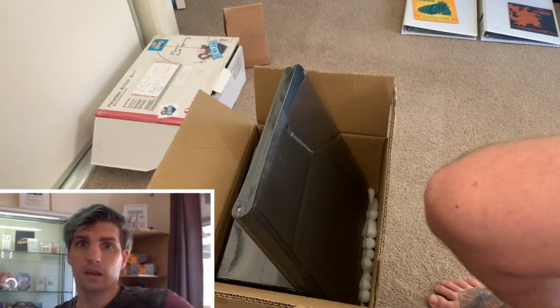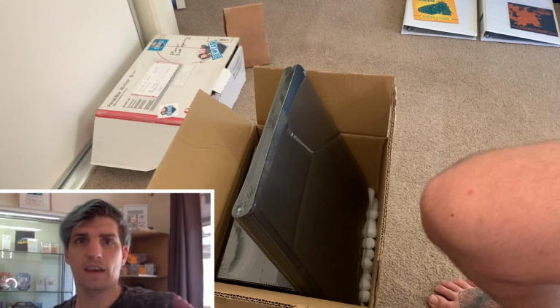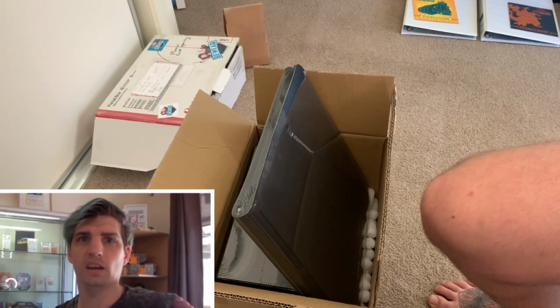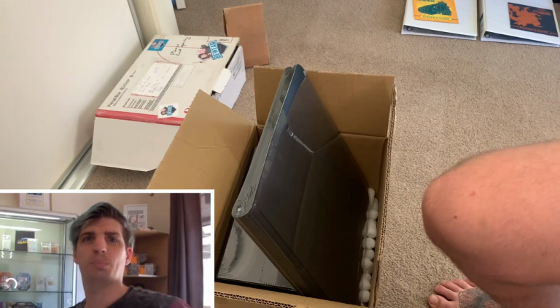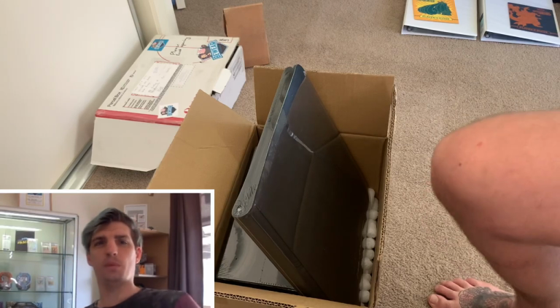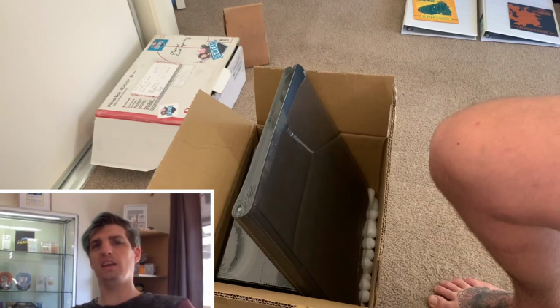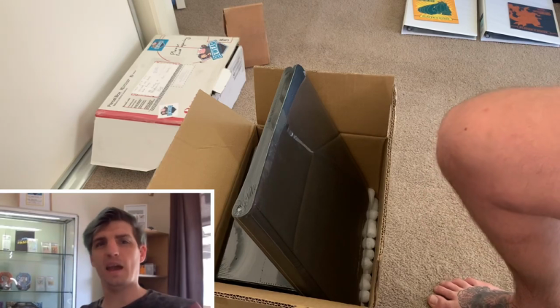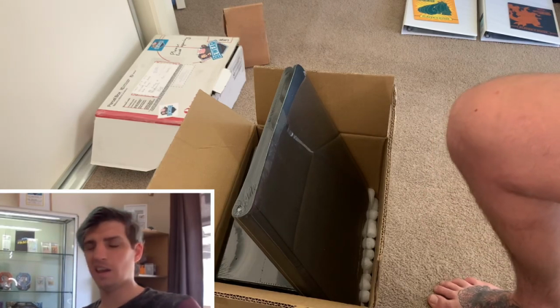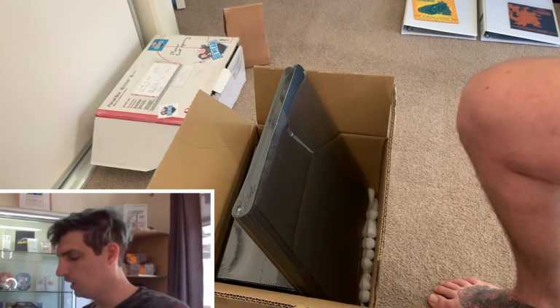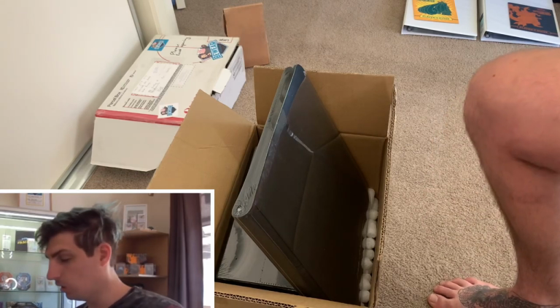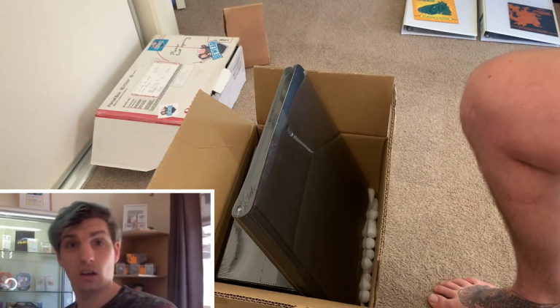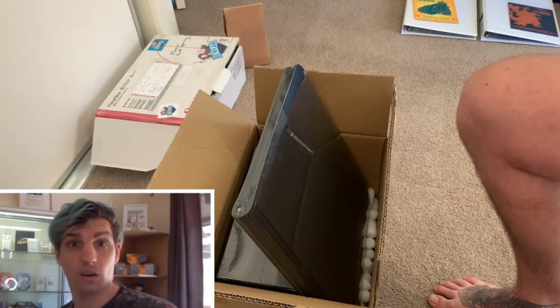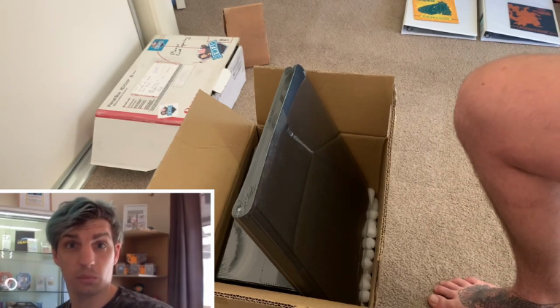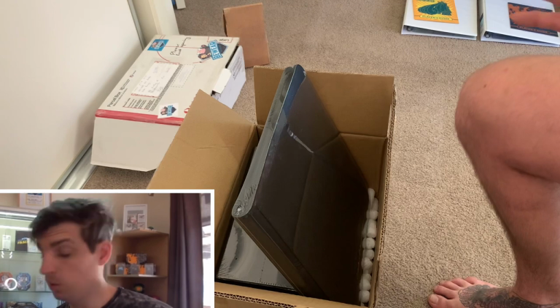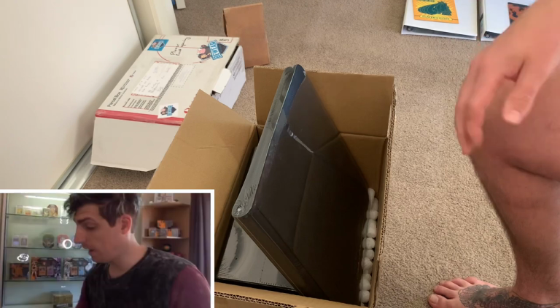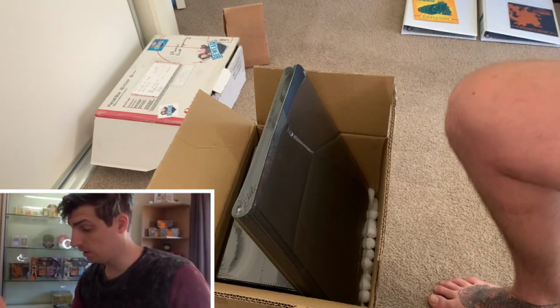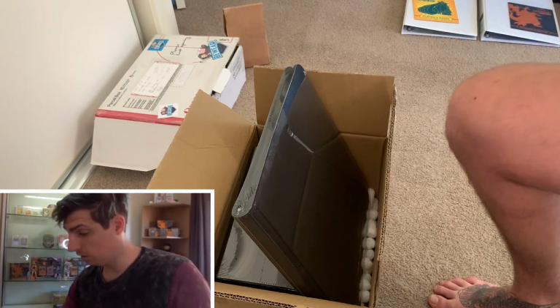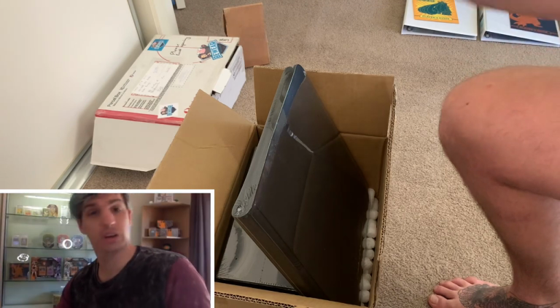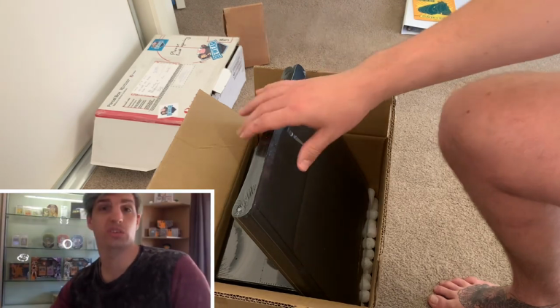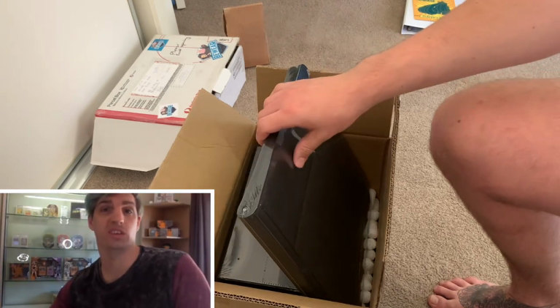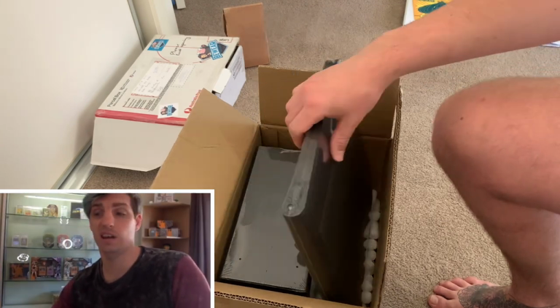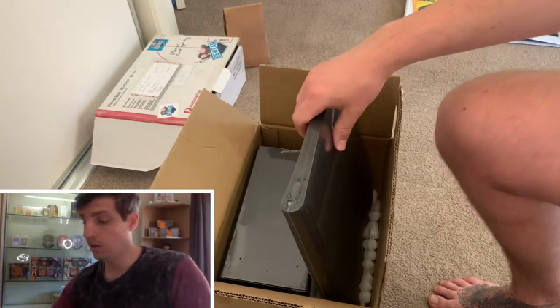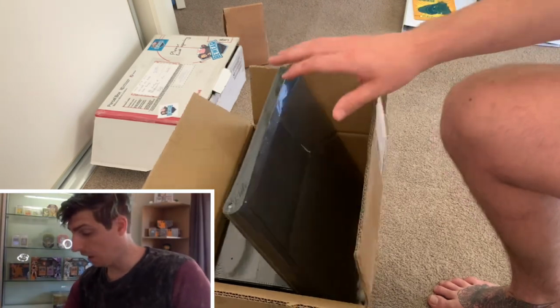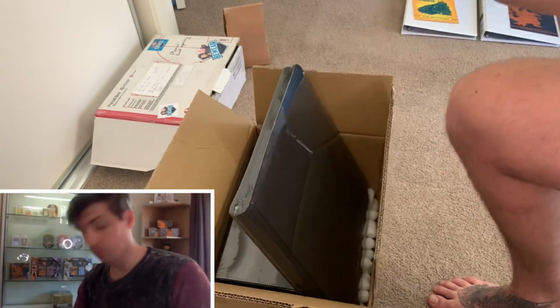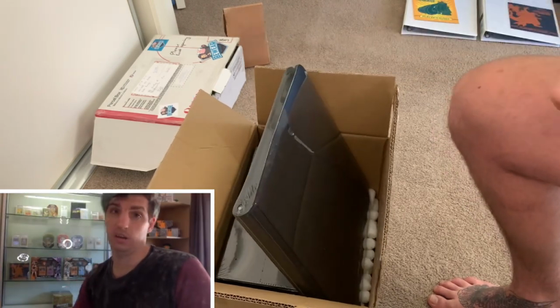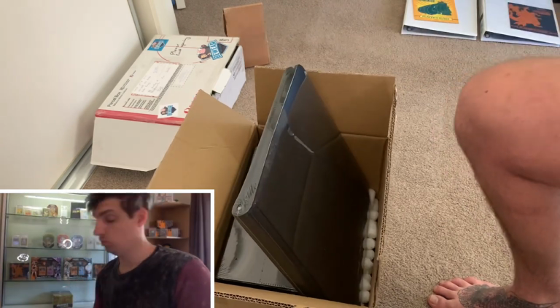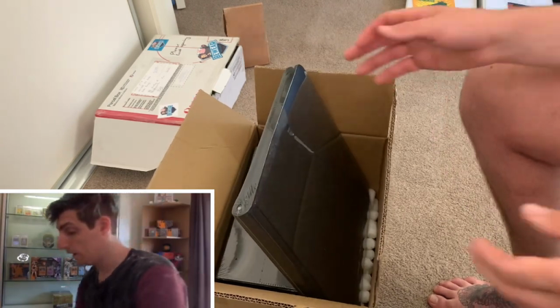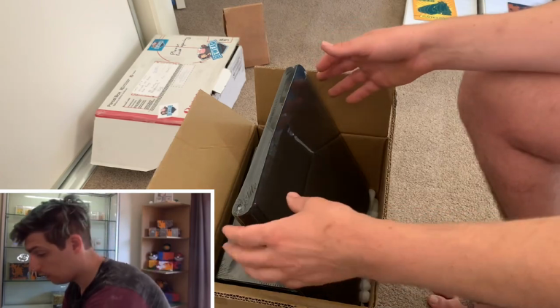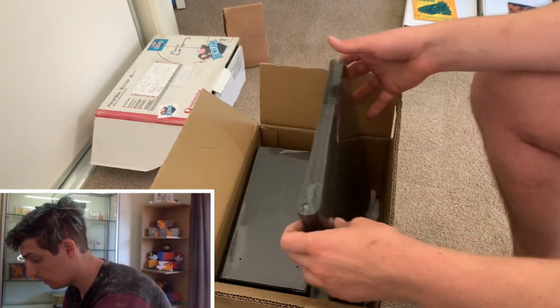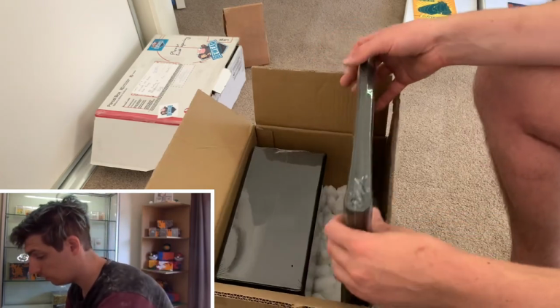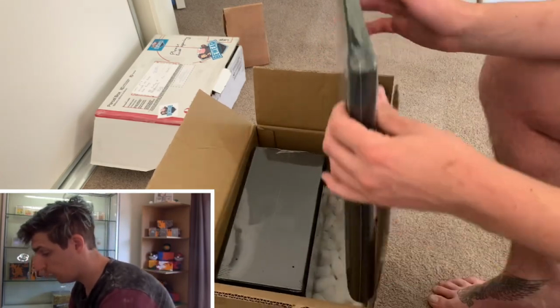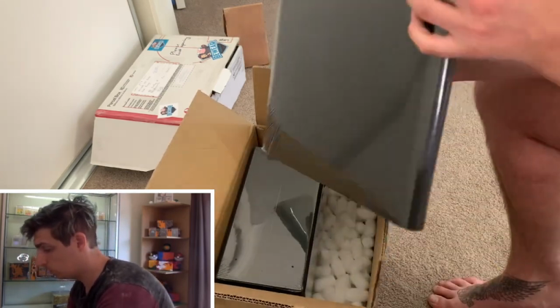G'day trainers, BewareTheBung here, how are ya? Alright, I've got some mail and it's pretty cool stuff today. I'm not going to drag it out, let's get straight into it.